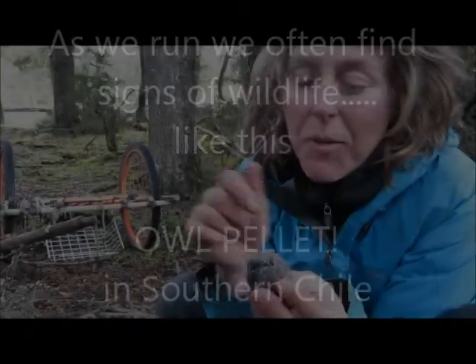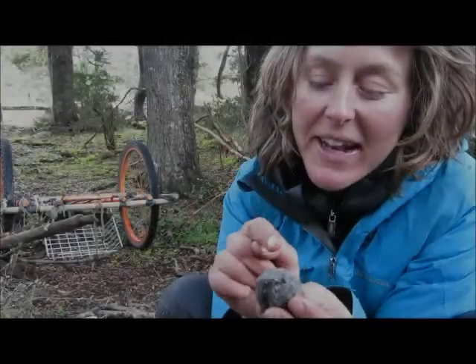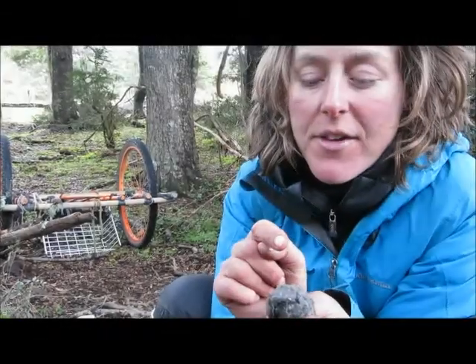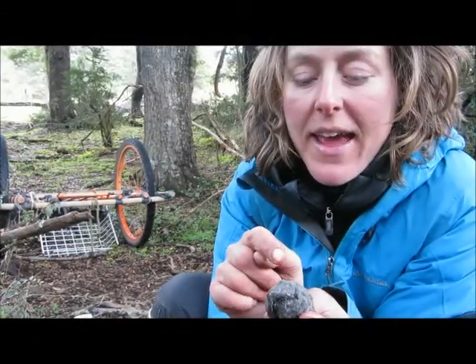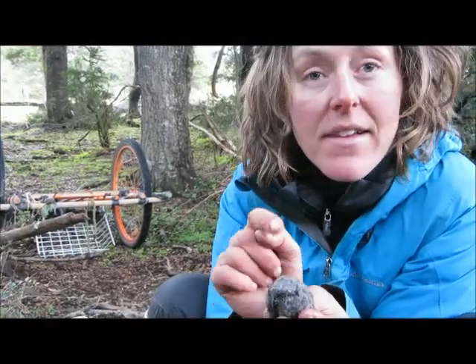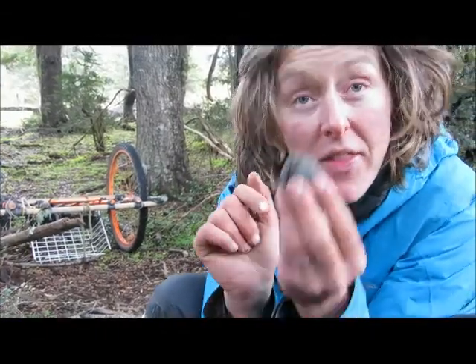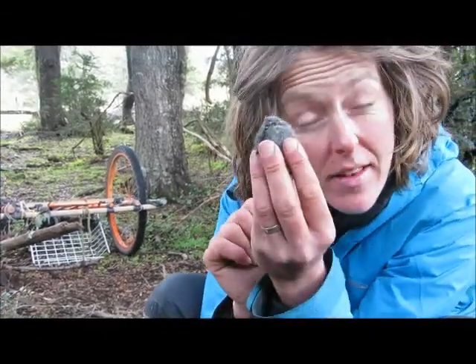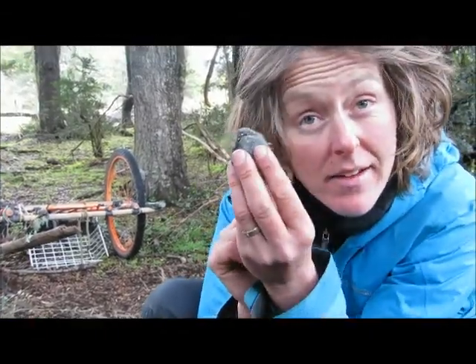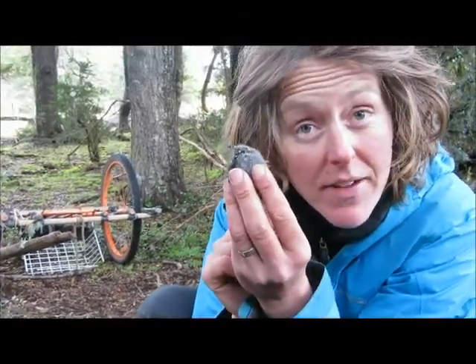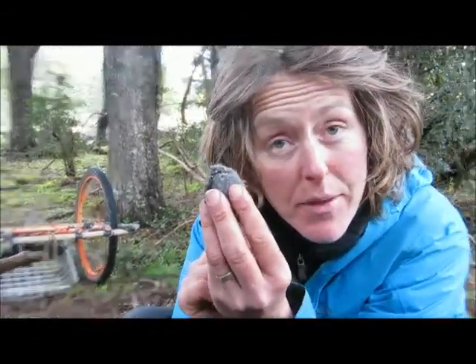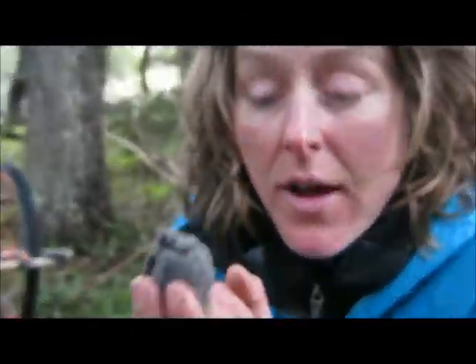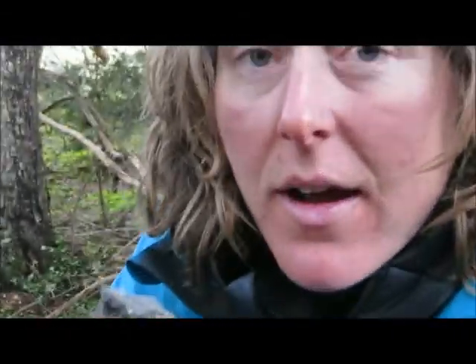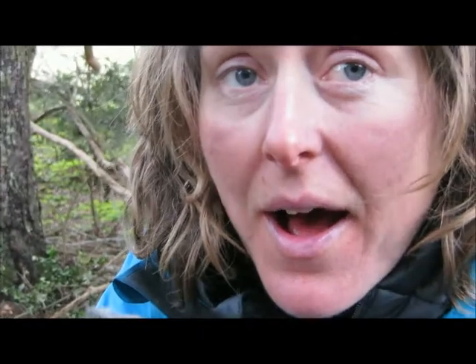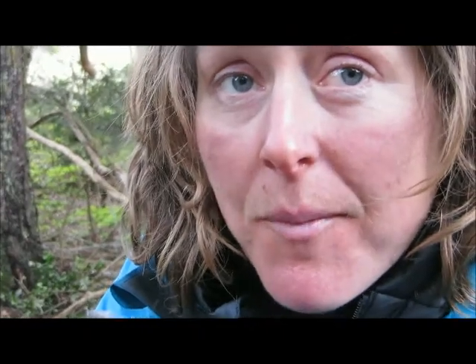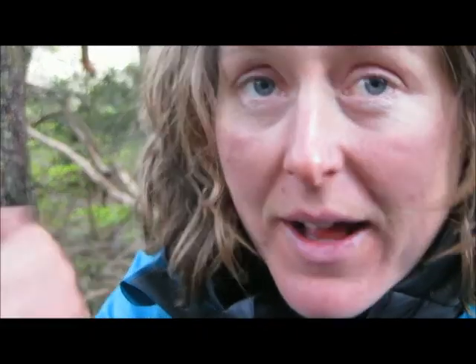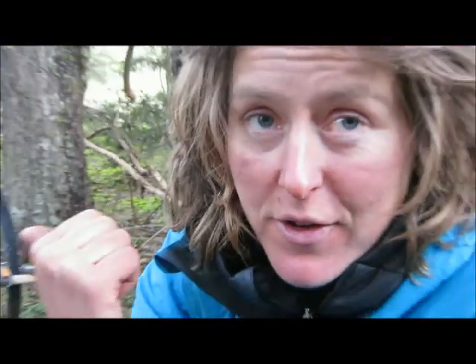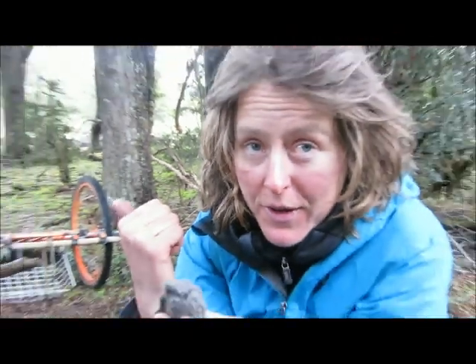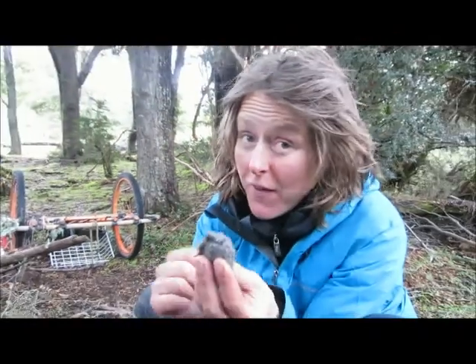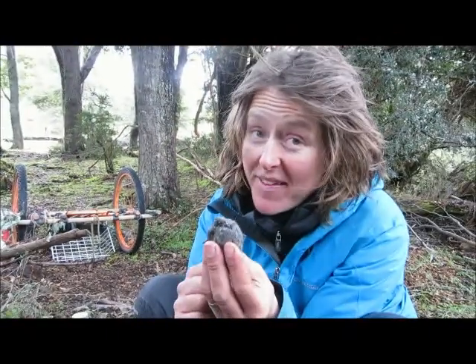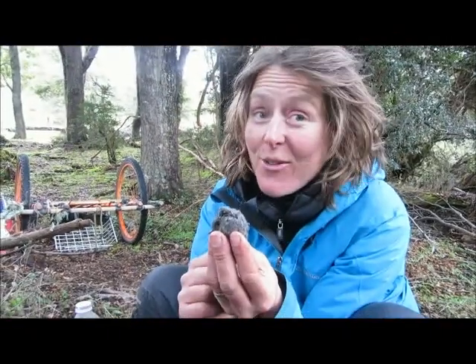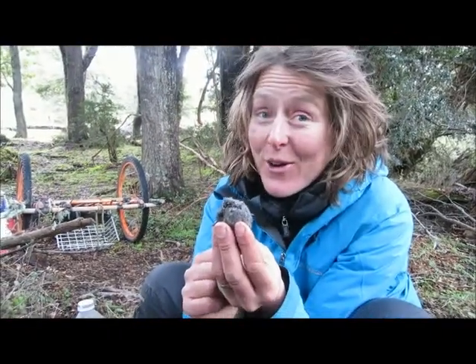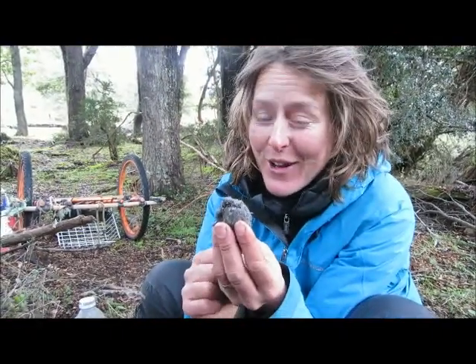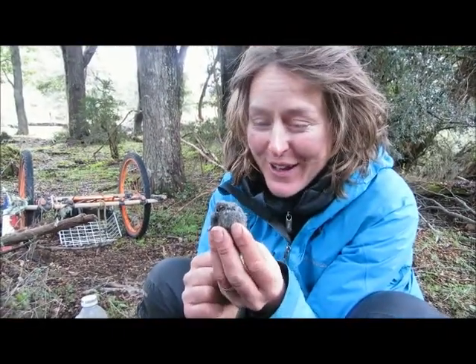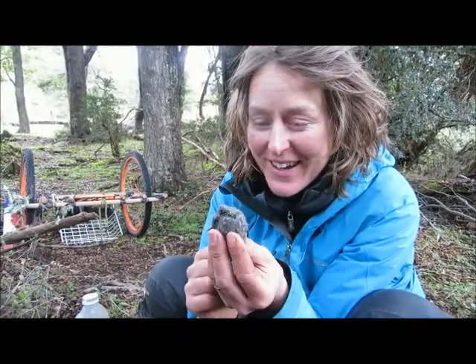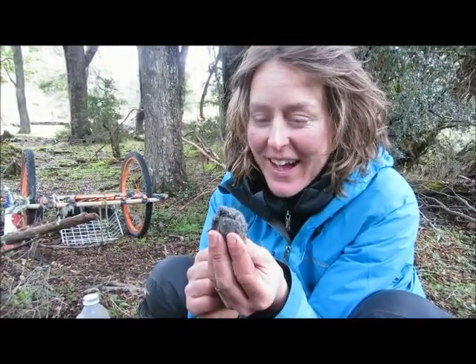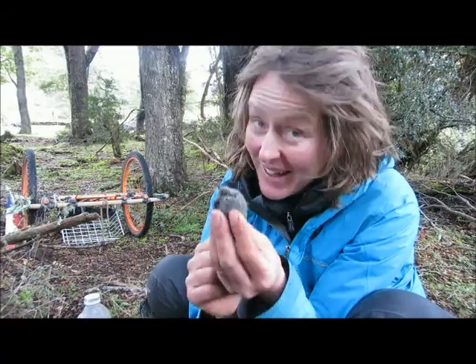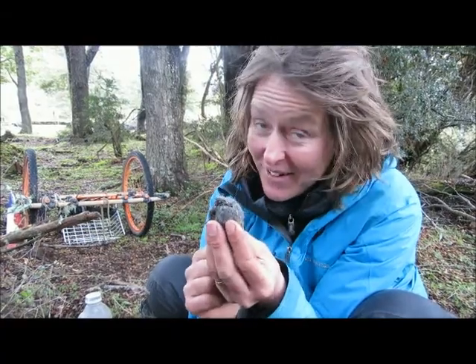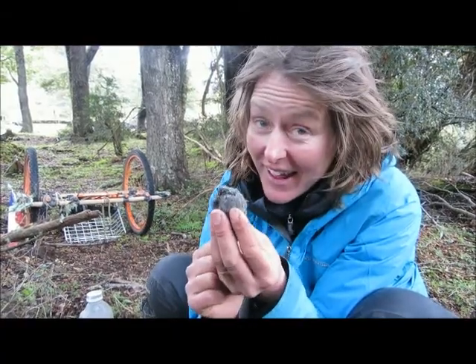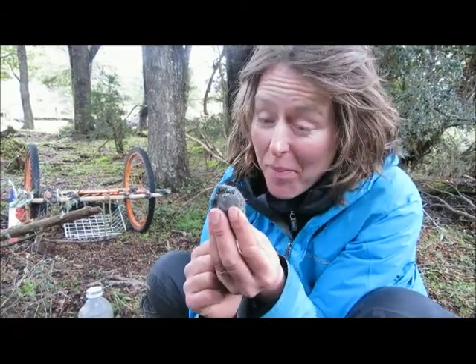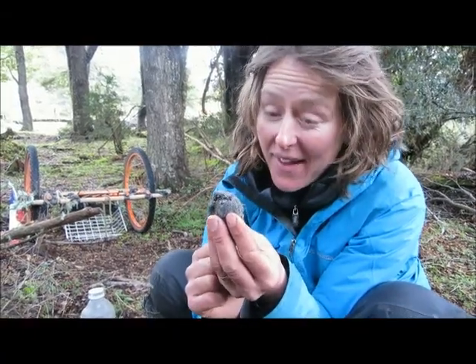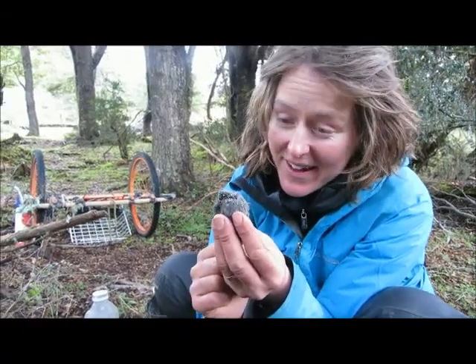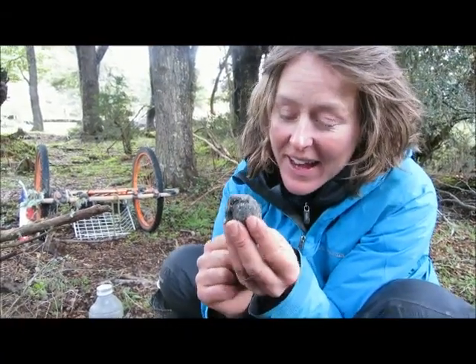We were running down the road today and I found this little thing underneath the fence post. What were you doing? Well, I had to go to the loo. You find the best things when you go off. But you didn't do it, did you? I didn't do it. Well, lucky there. Somebody else did it.